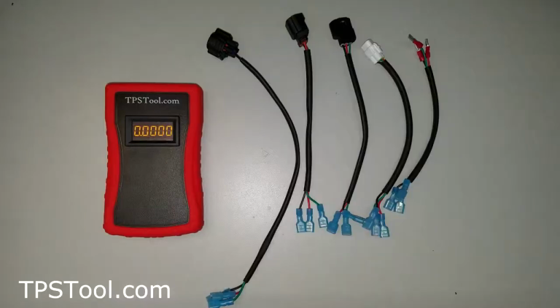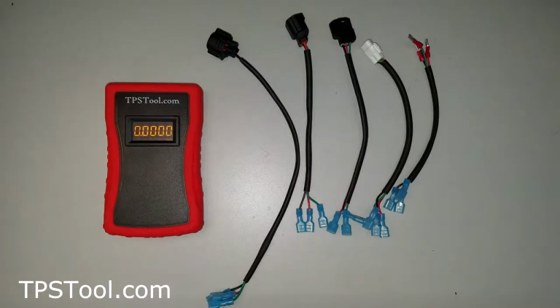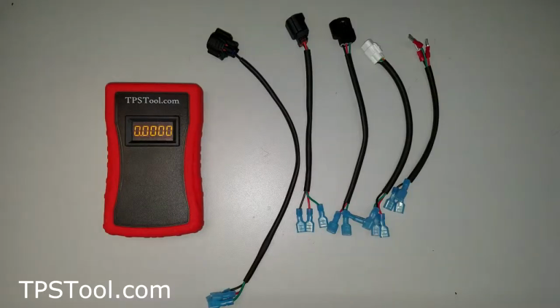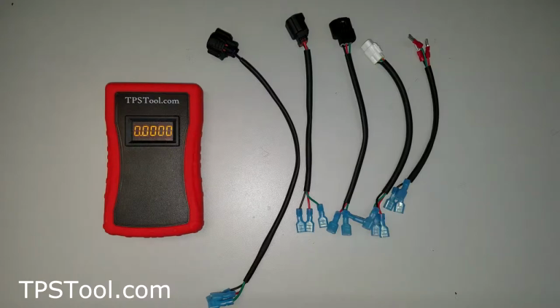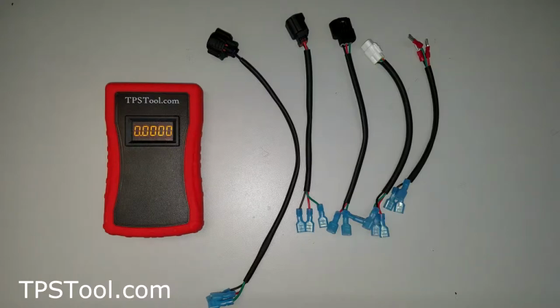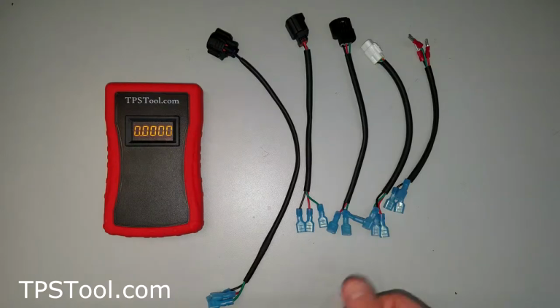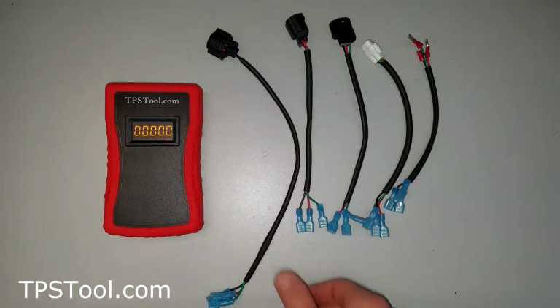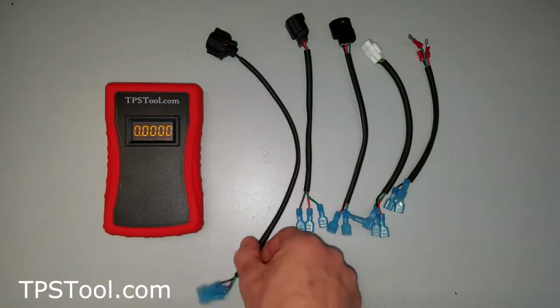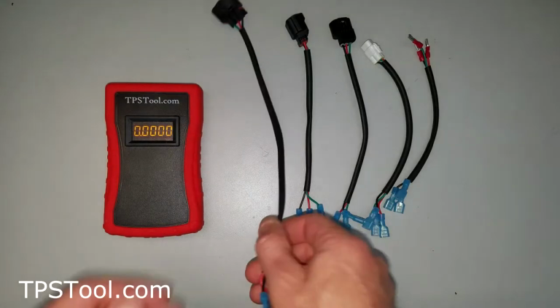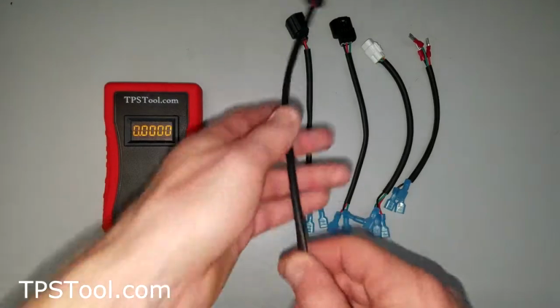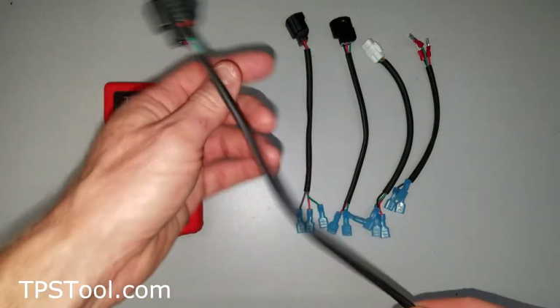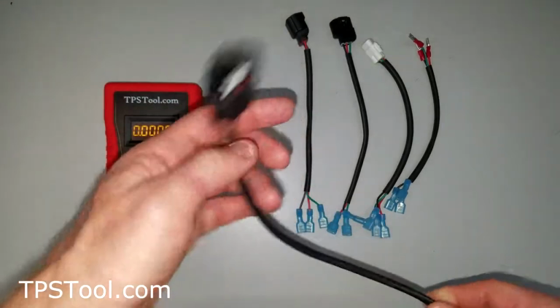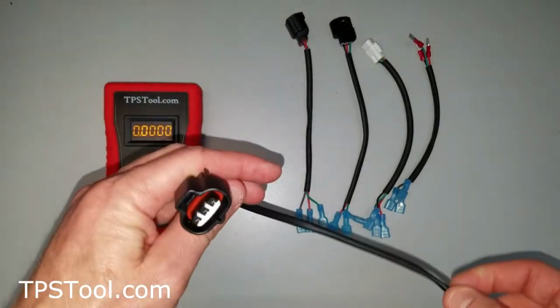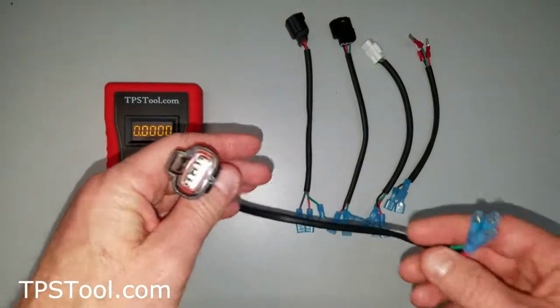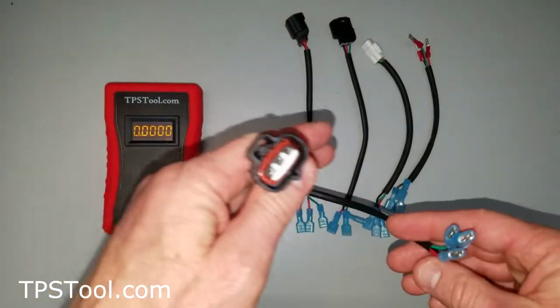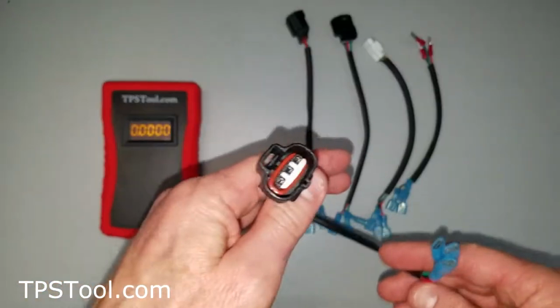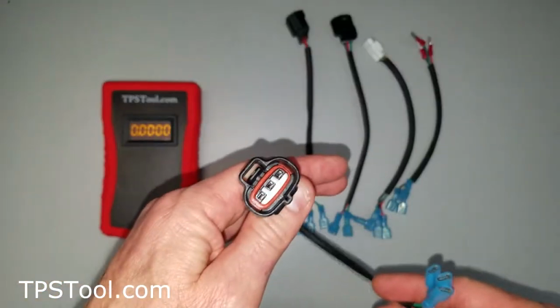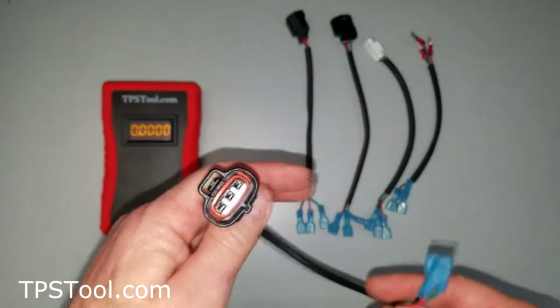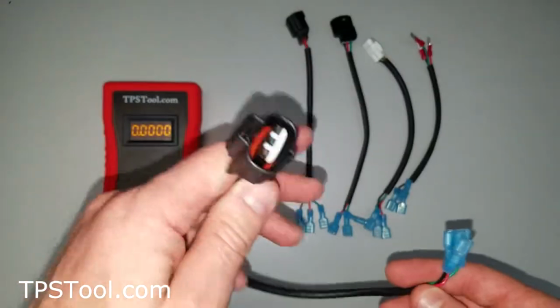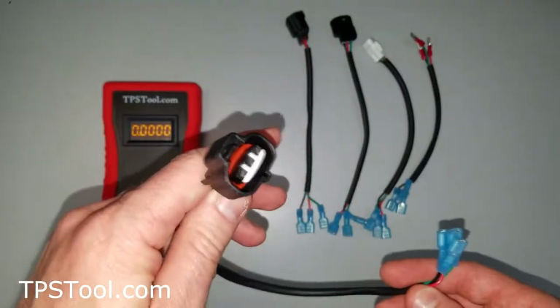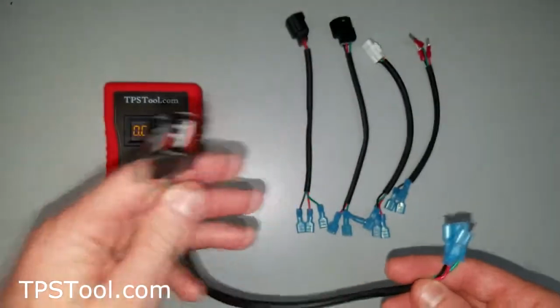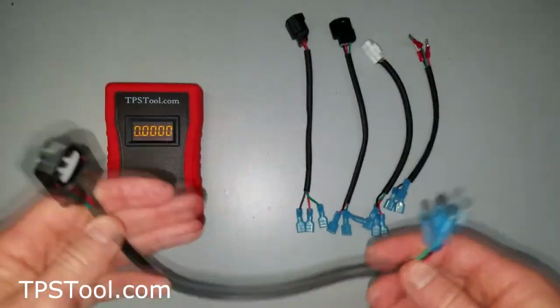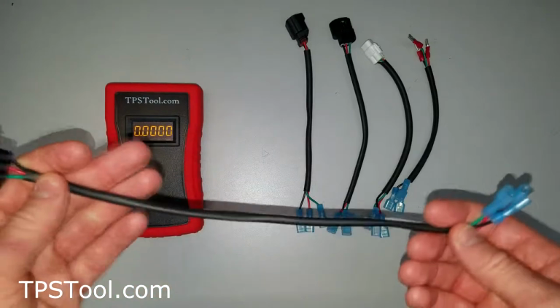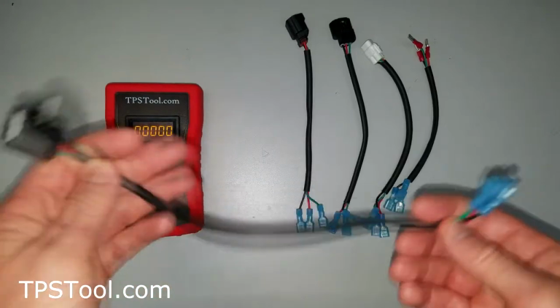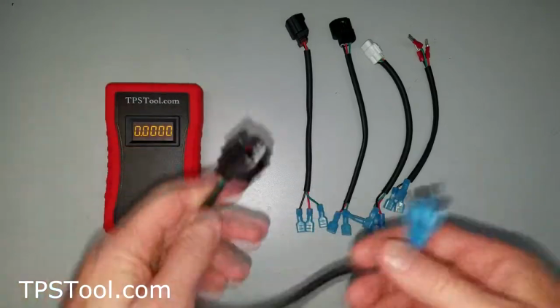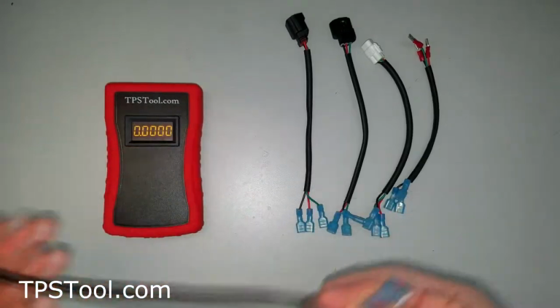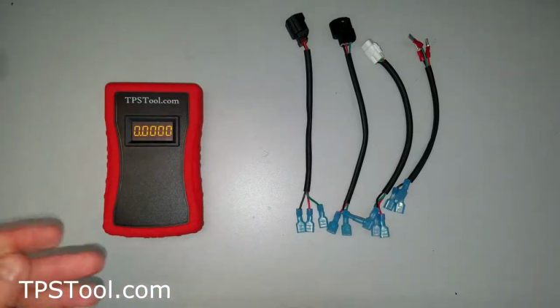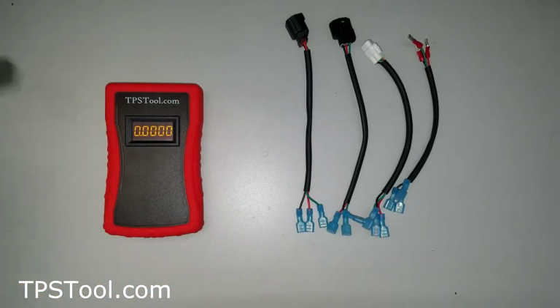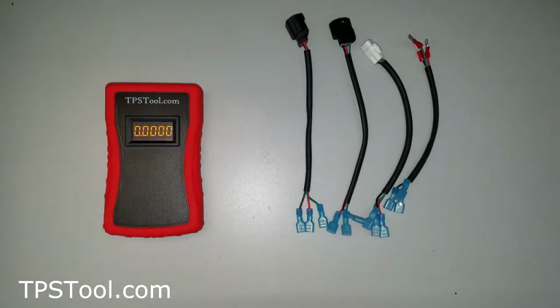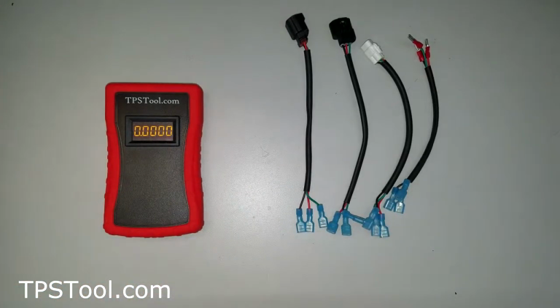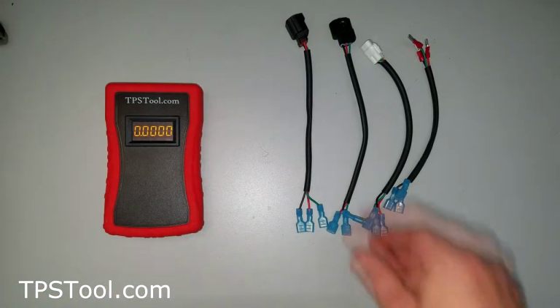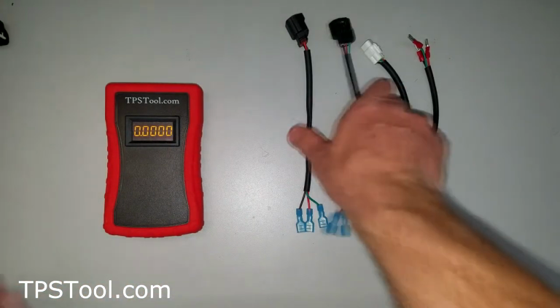Let's talk about how to connect this. If you're wondering why this one's so long, it's because we discovered that a lot of the motors that use this plug, it's more difficult to get to the throttle position sensor, so we just gave you some extra room.